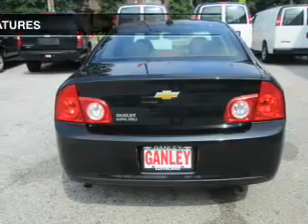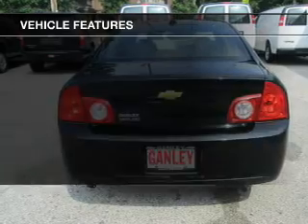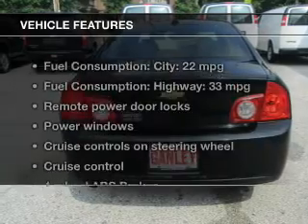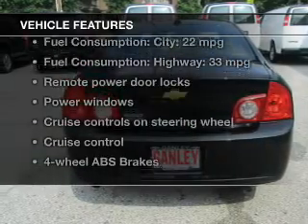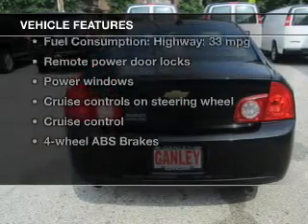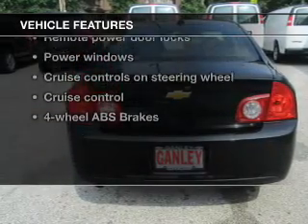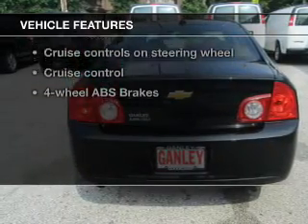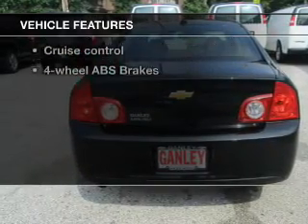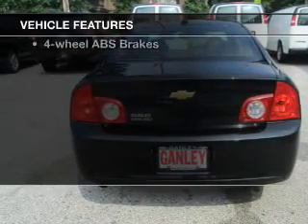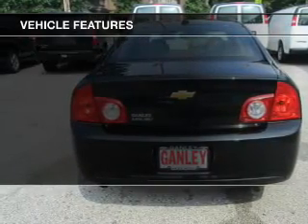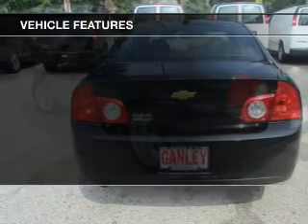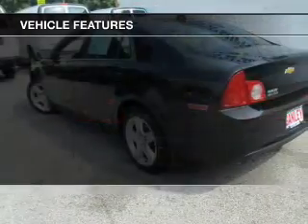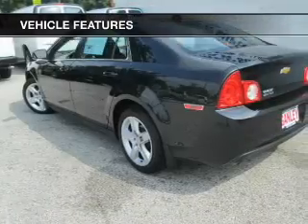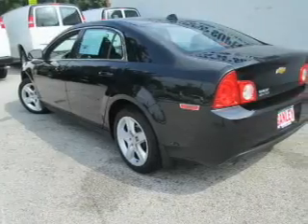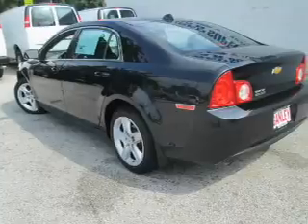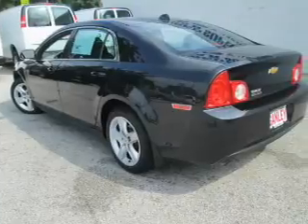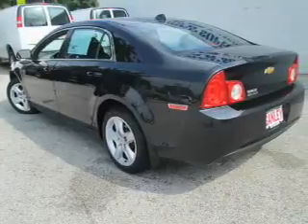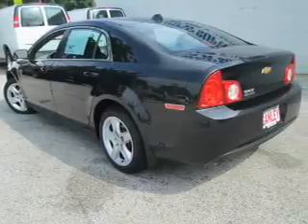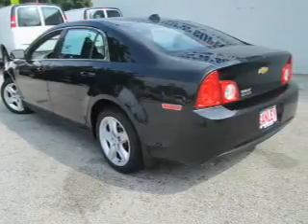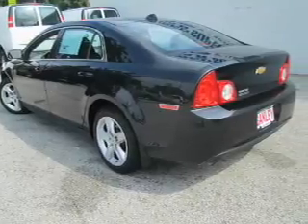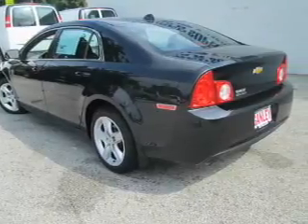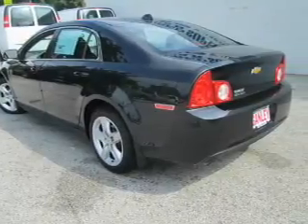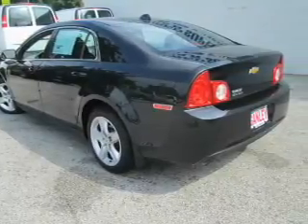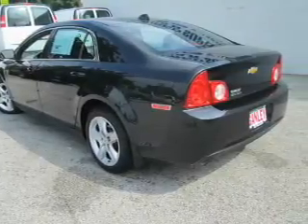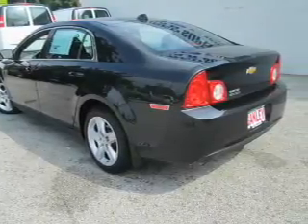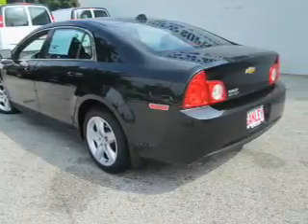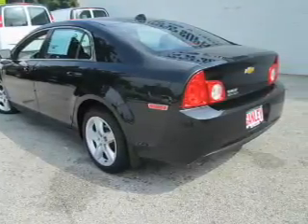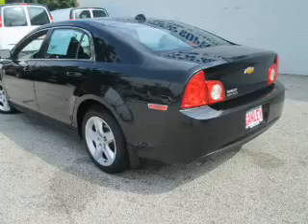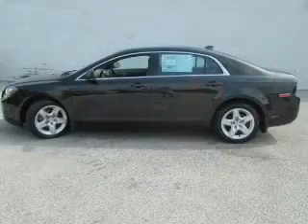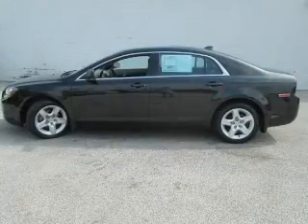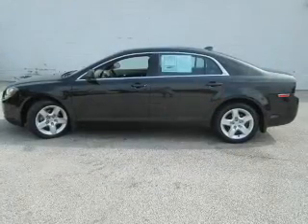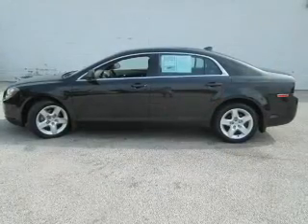And with these notable features, you won't want to miss out on the opportunity to own this amazing ride: keyless entry, power door locks, power windows, cruise control, and AM-FM stereo with a CD player, satellite radio, and power mirrors.